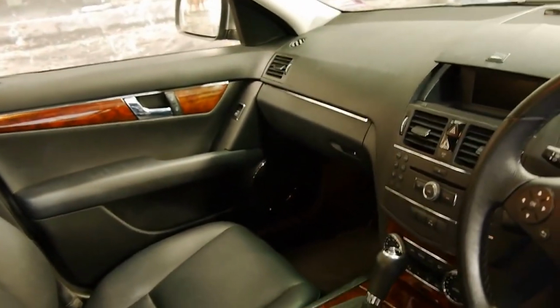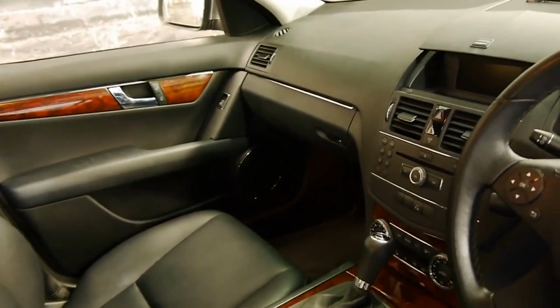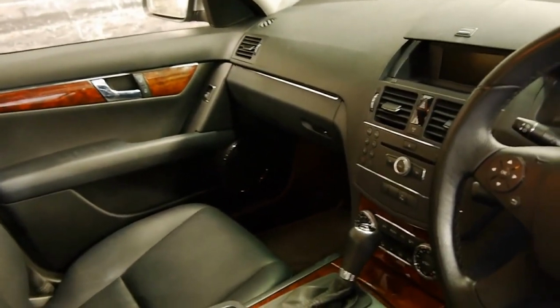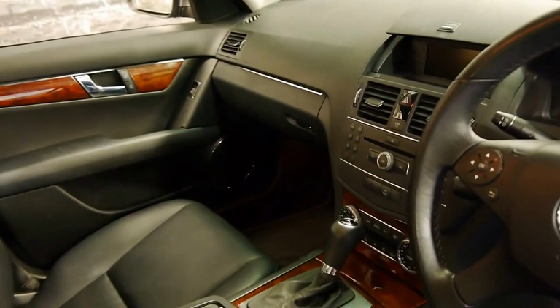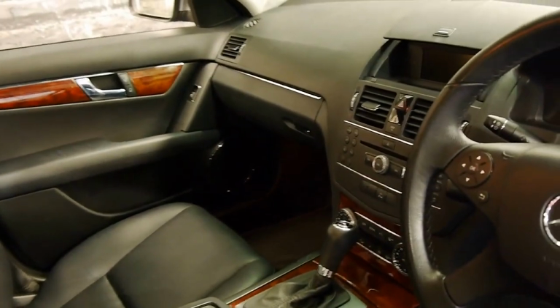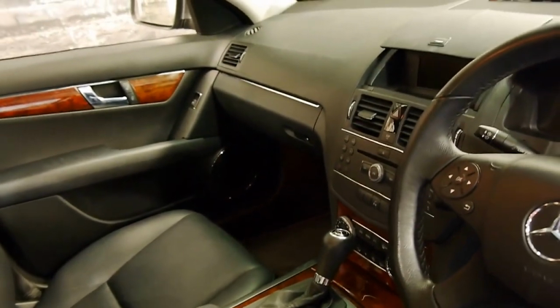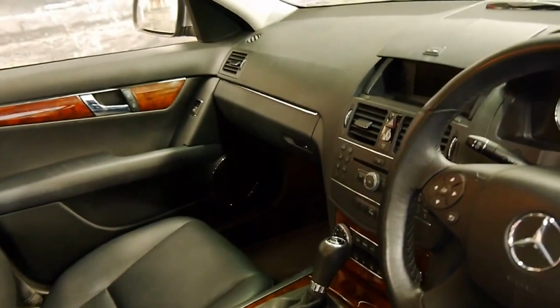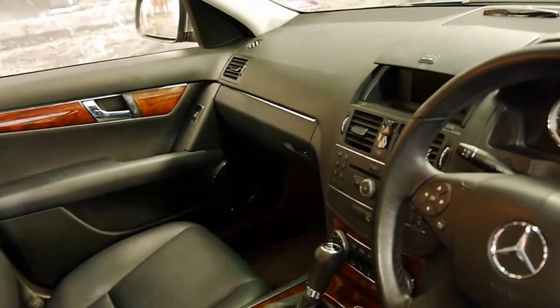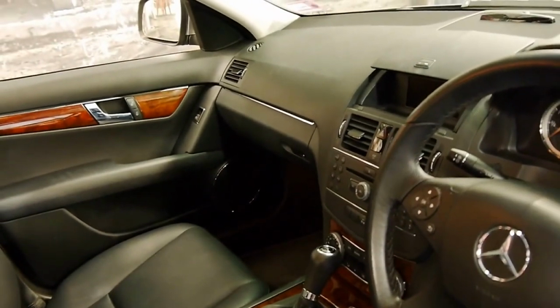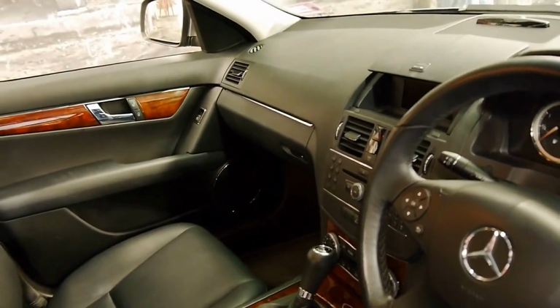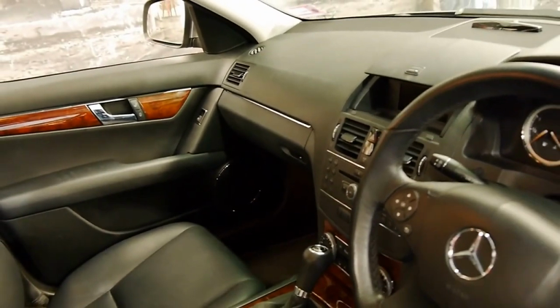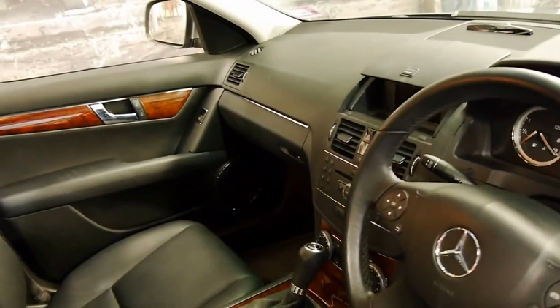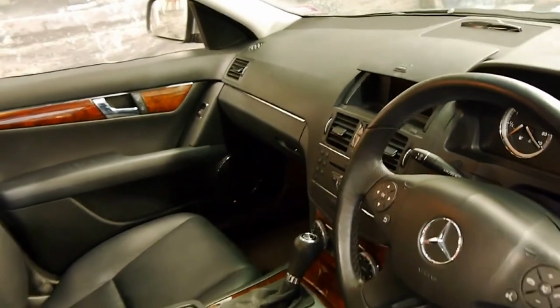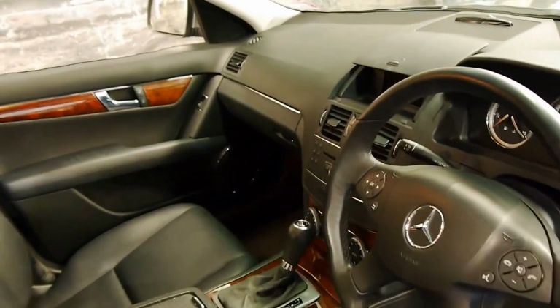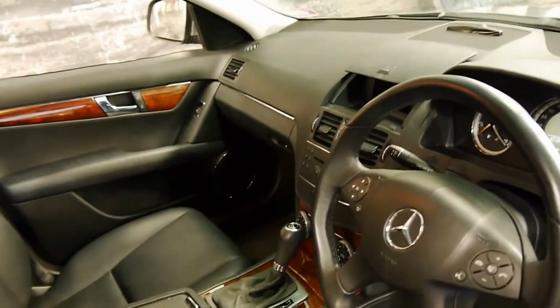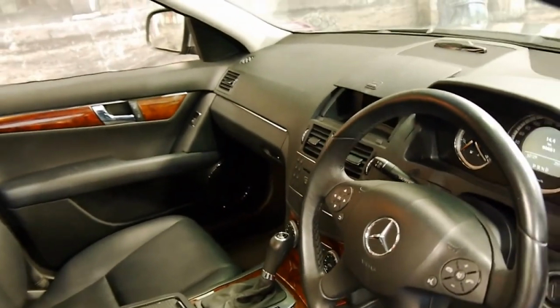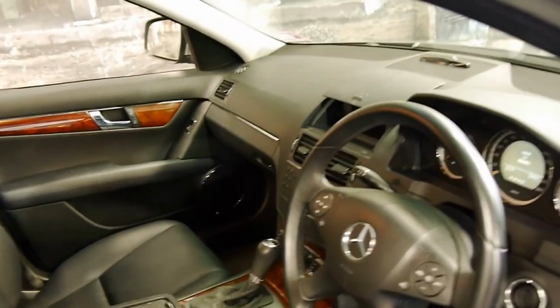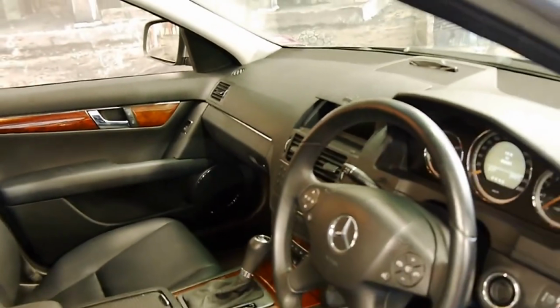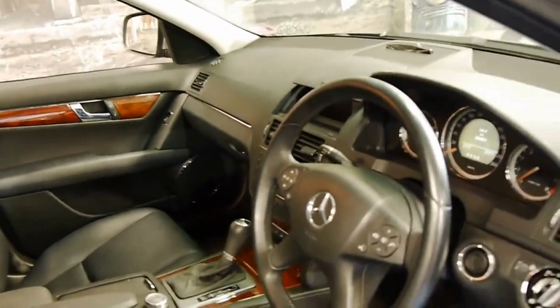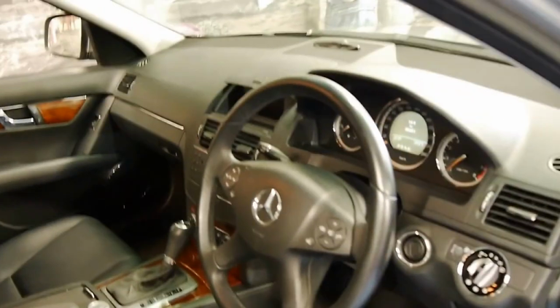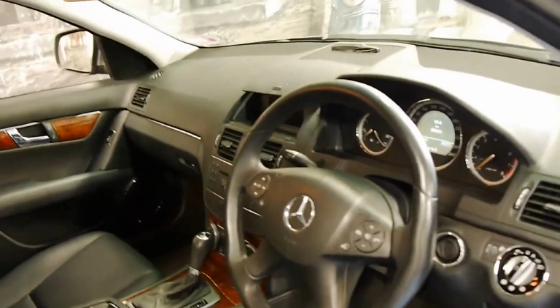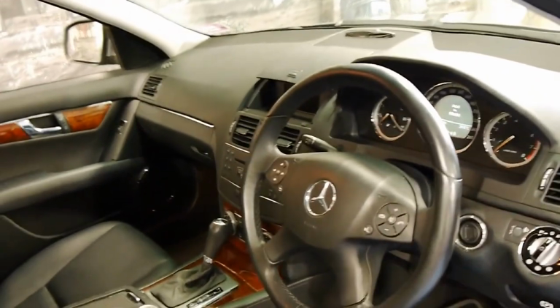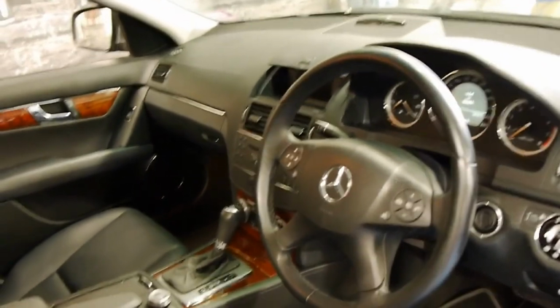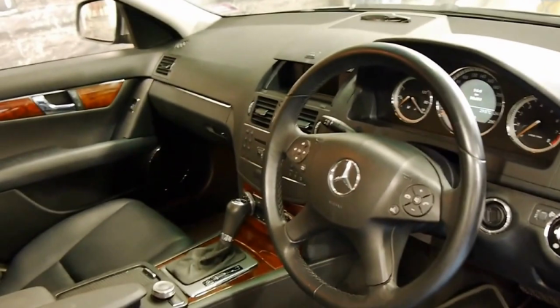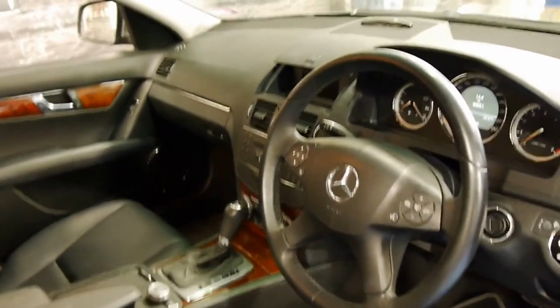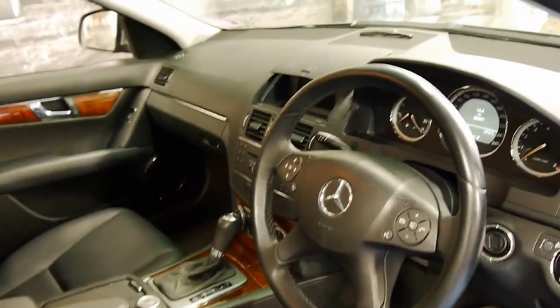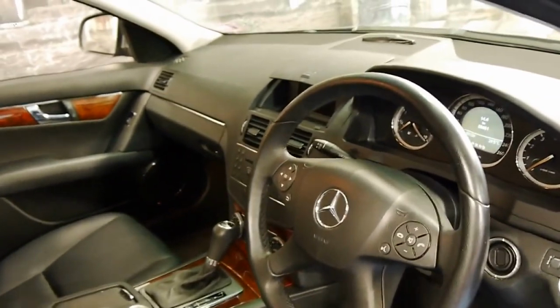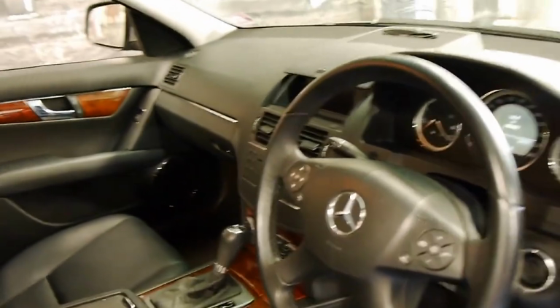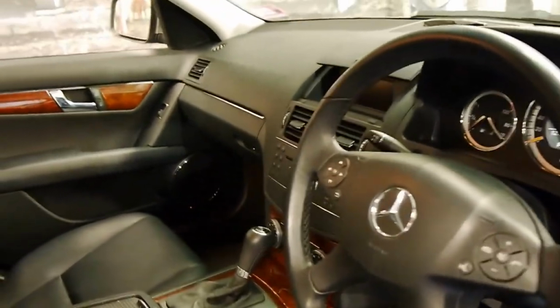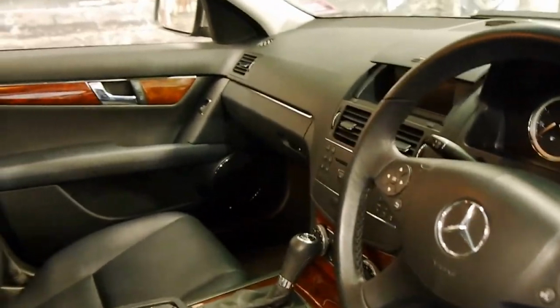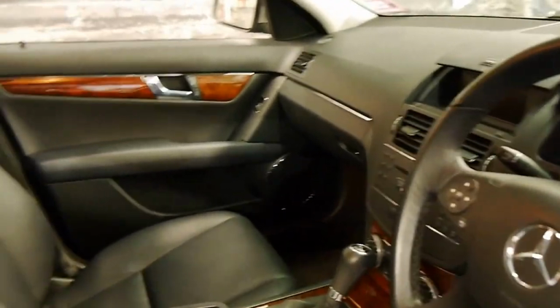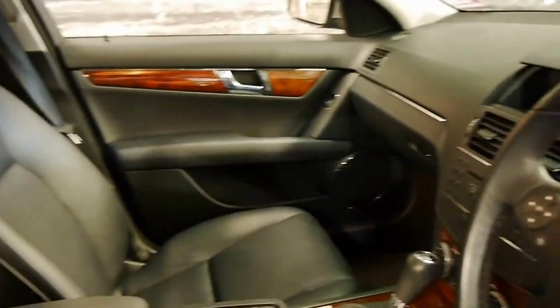Other features include climate control. It's done just 80,000 kilometres since brand new, and every single service has been done by a Mercedes-Benz dealership.